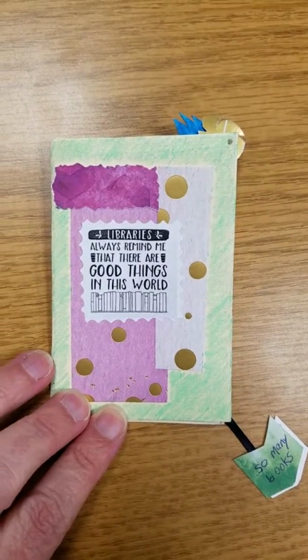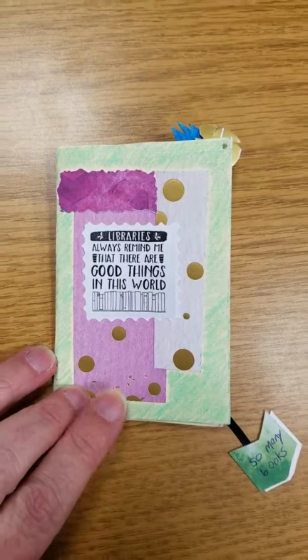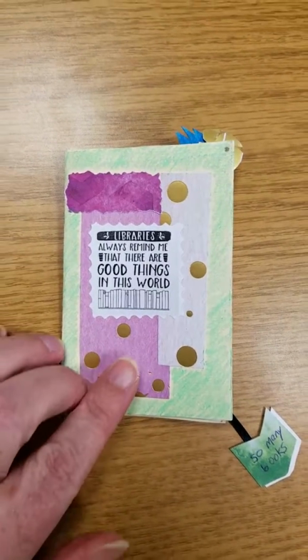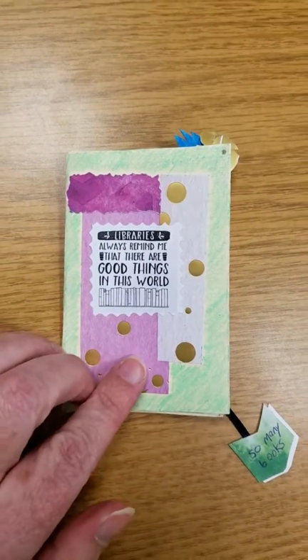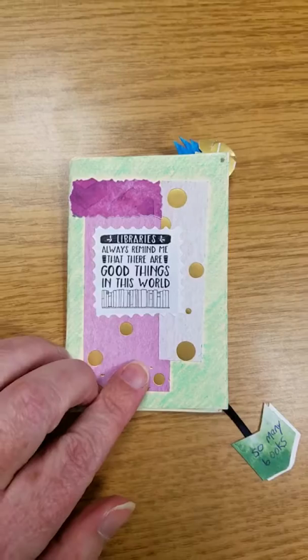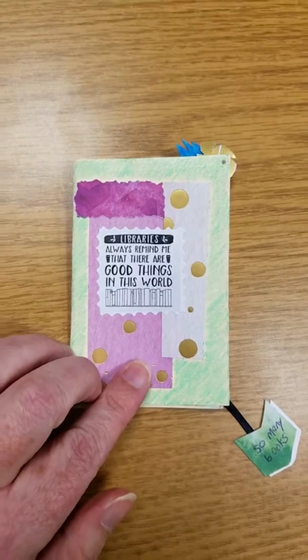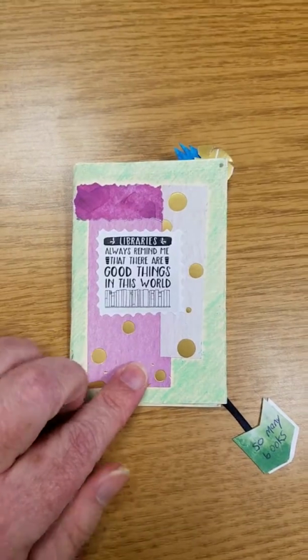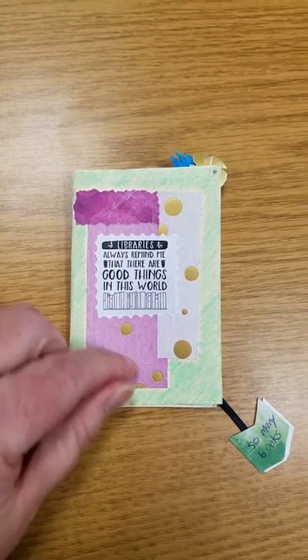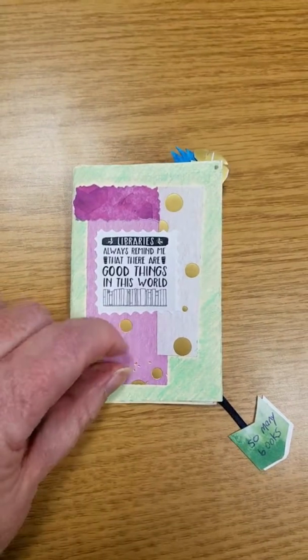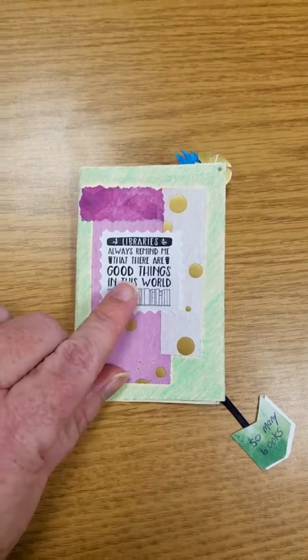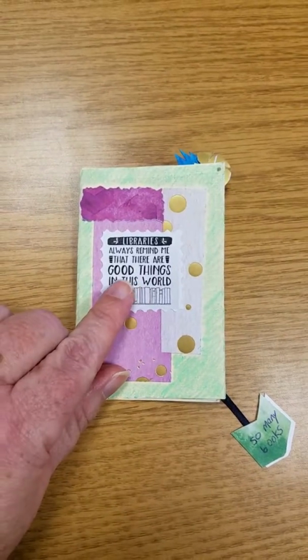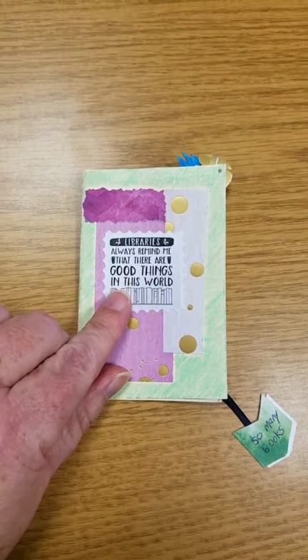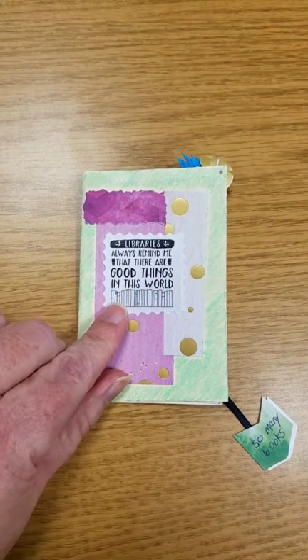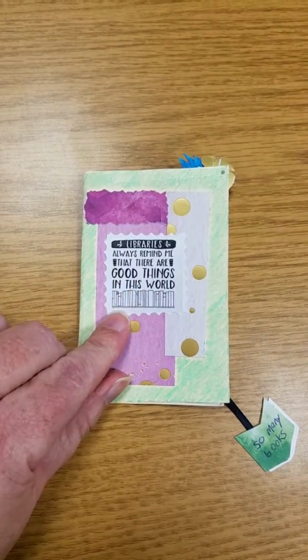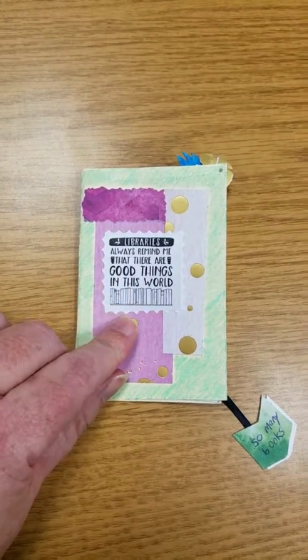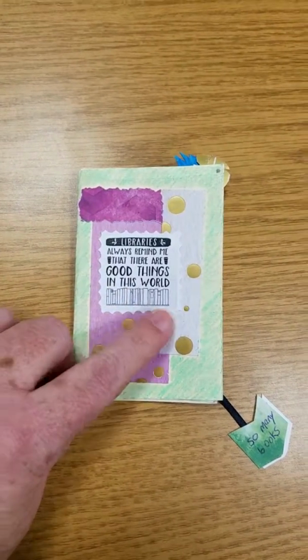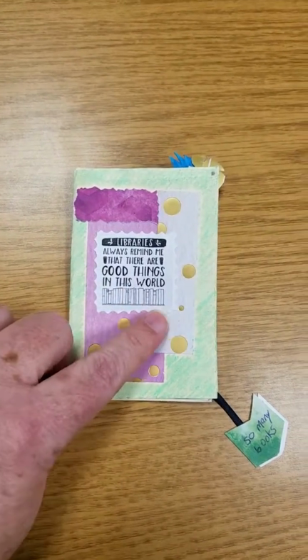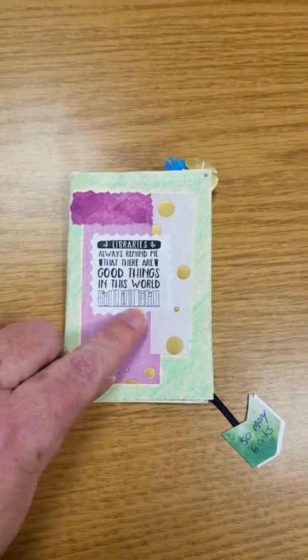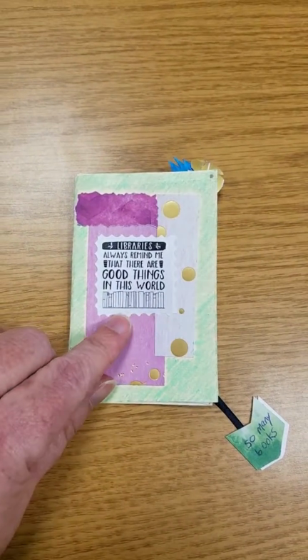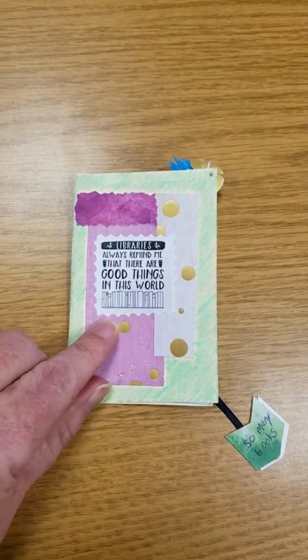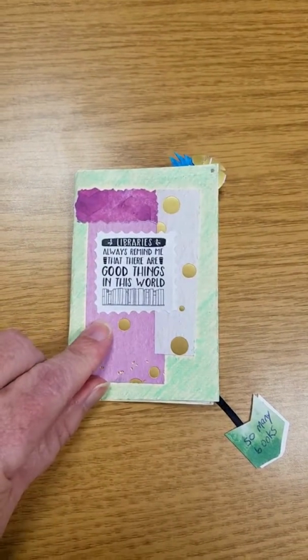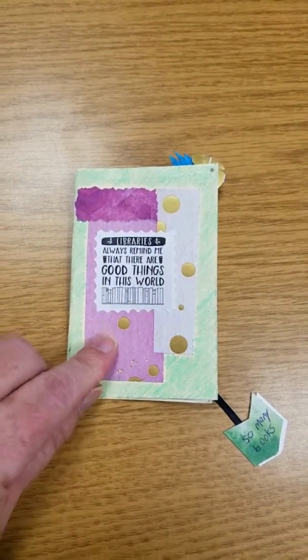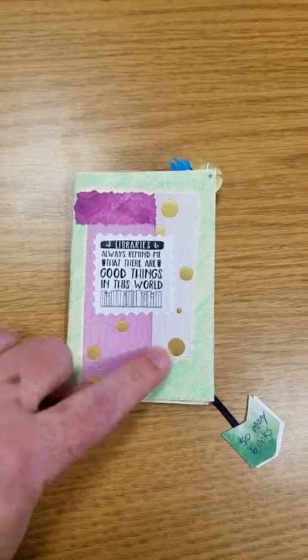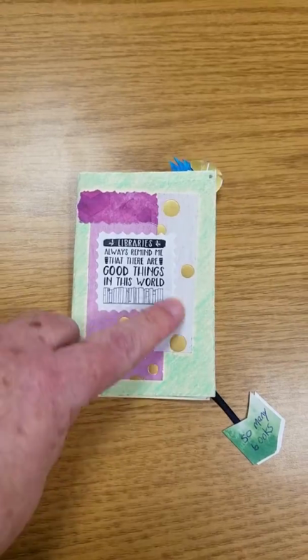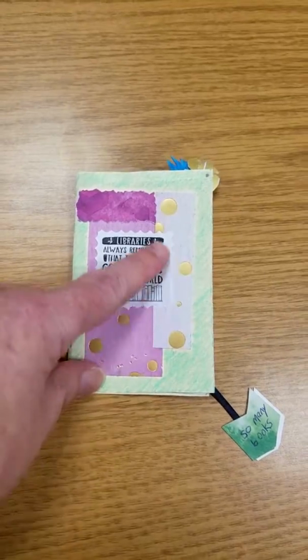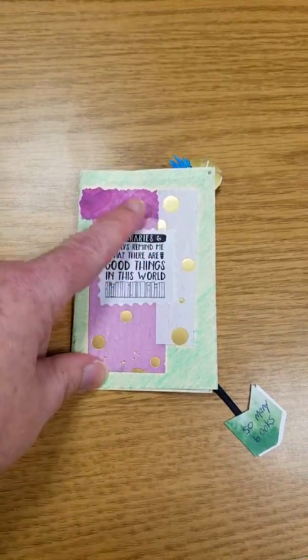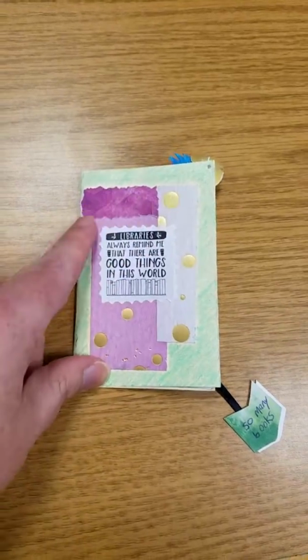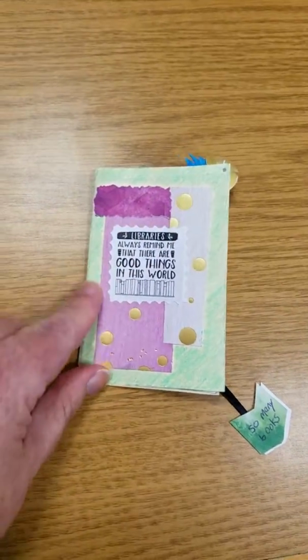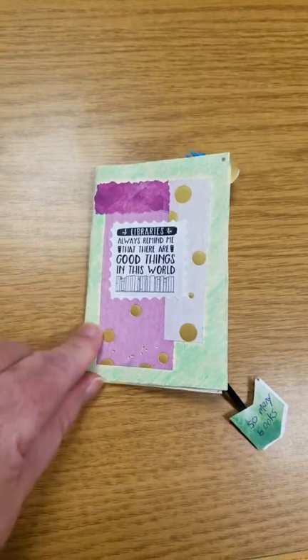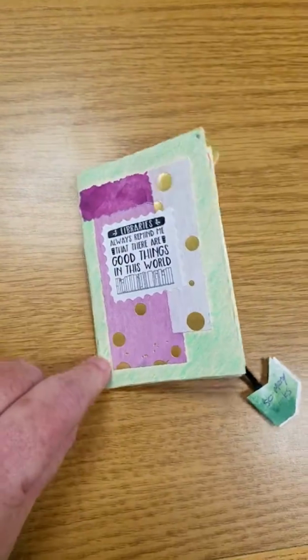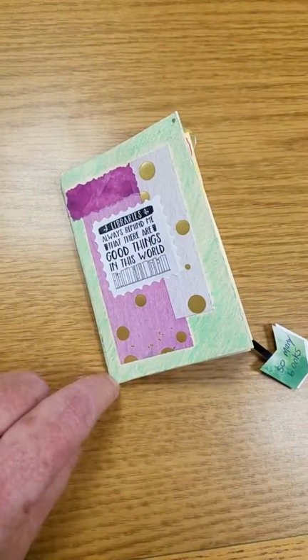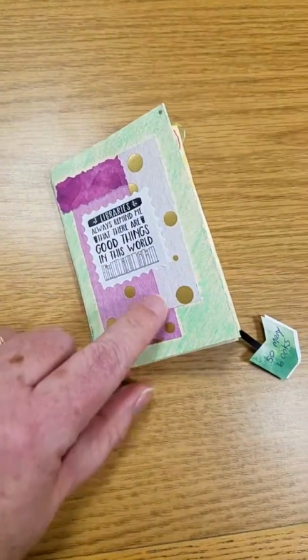The first page has a printed quote with a stamp cut, layered paper frame, and crayon surround.